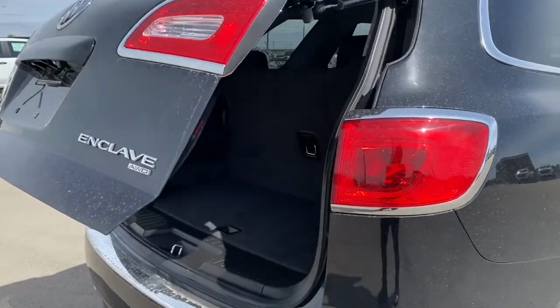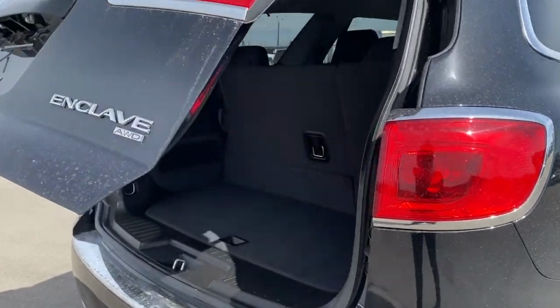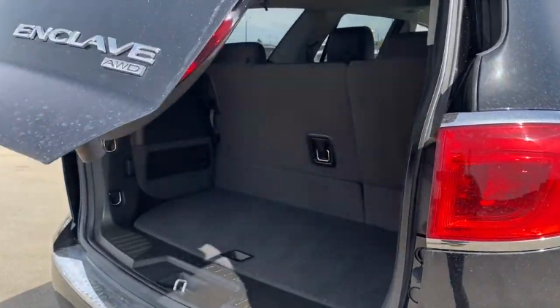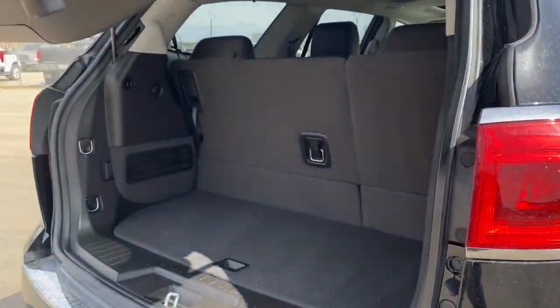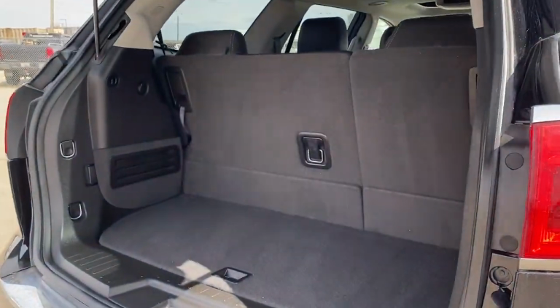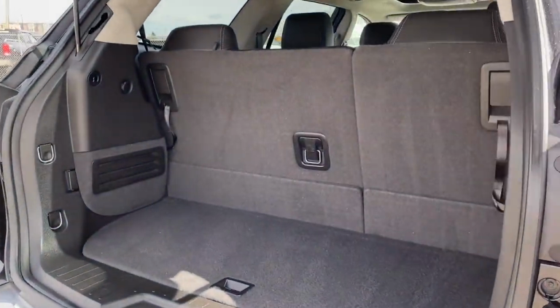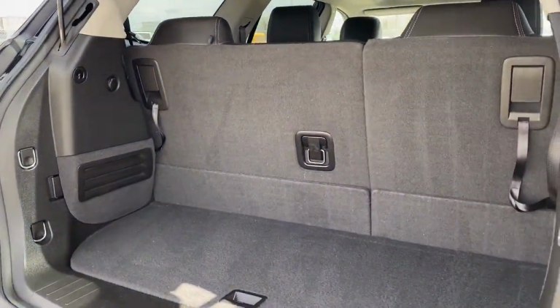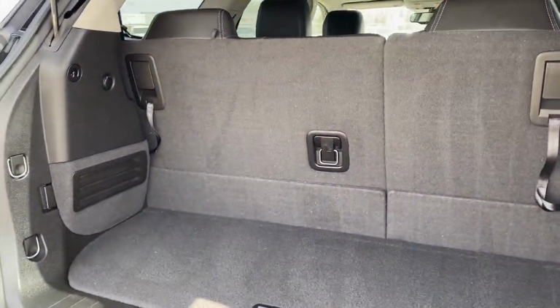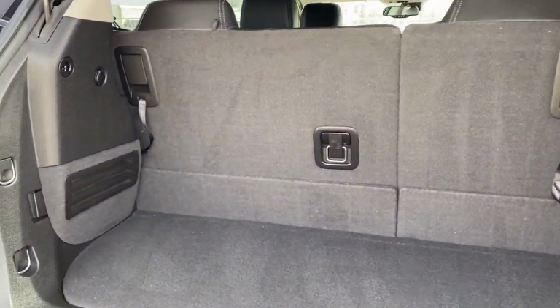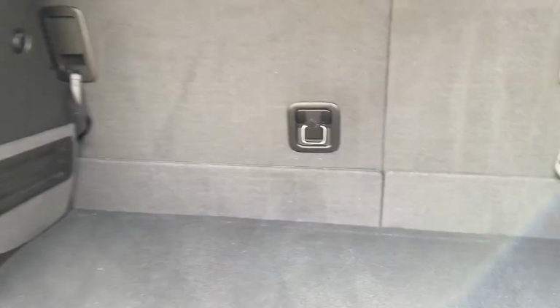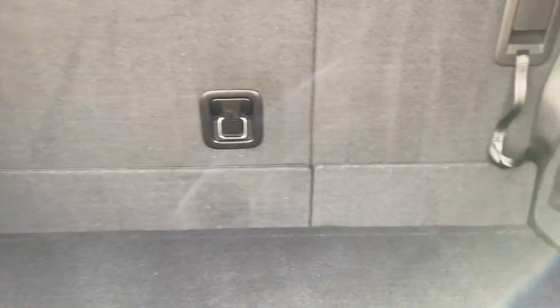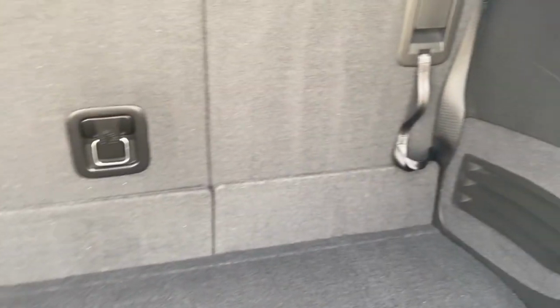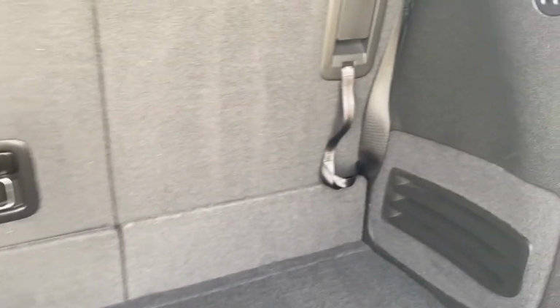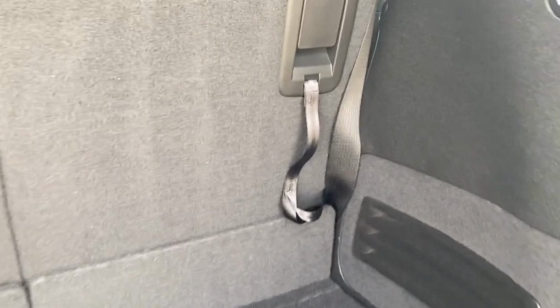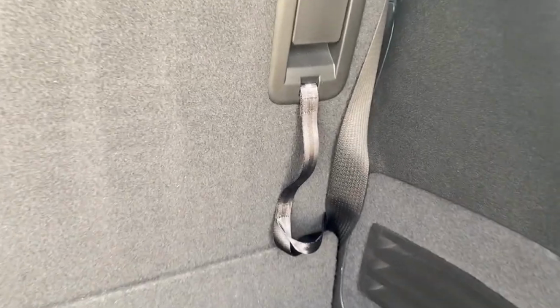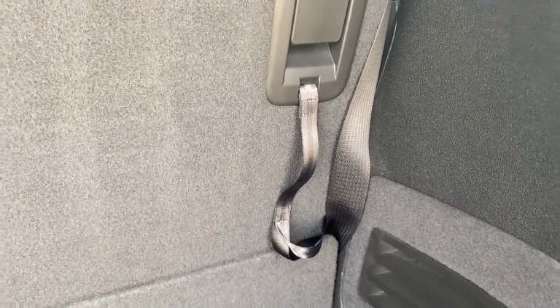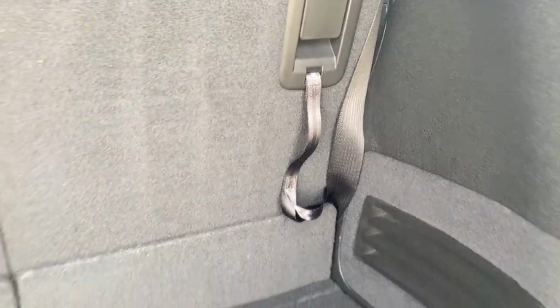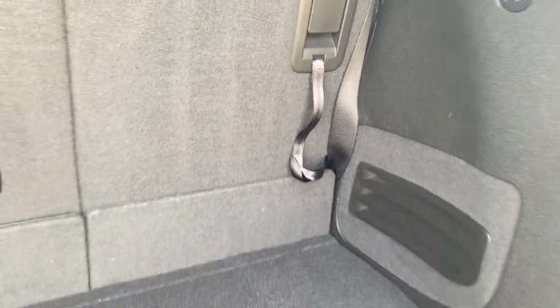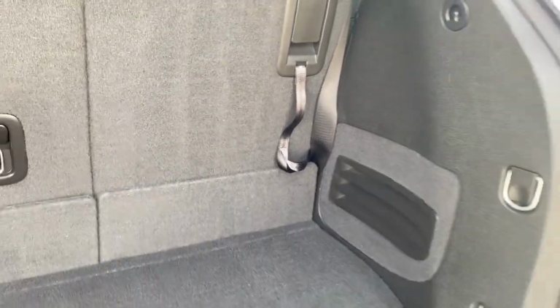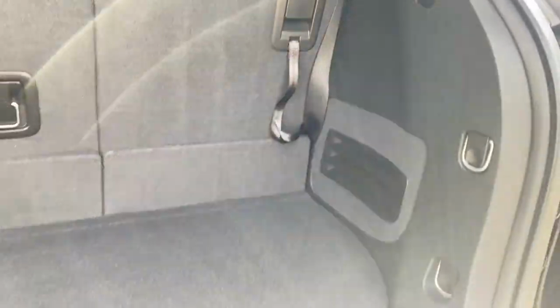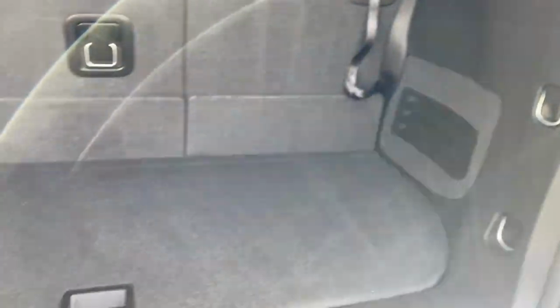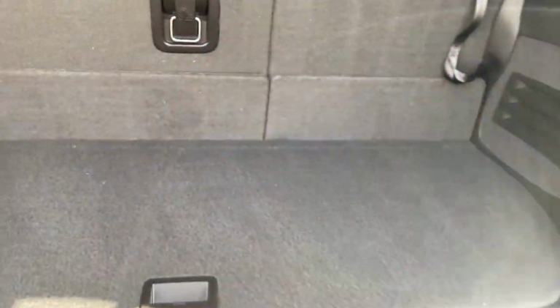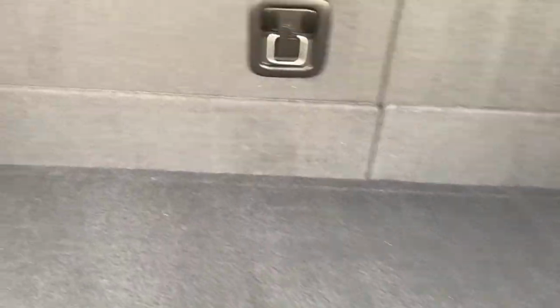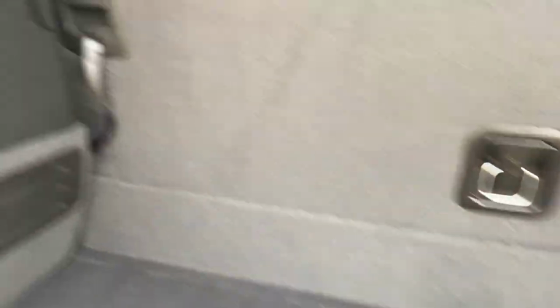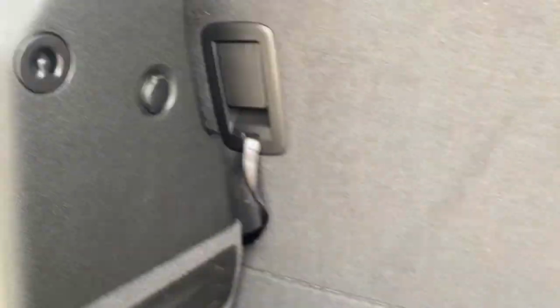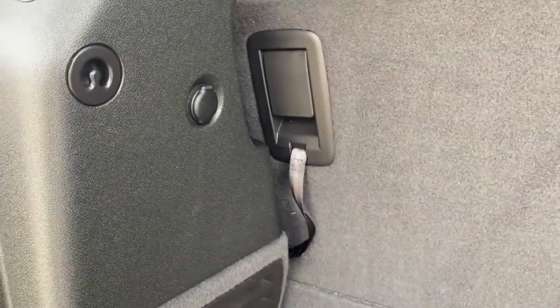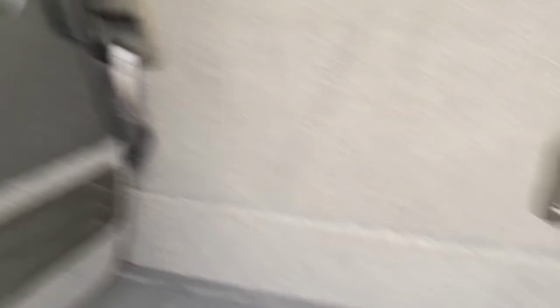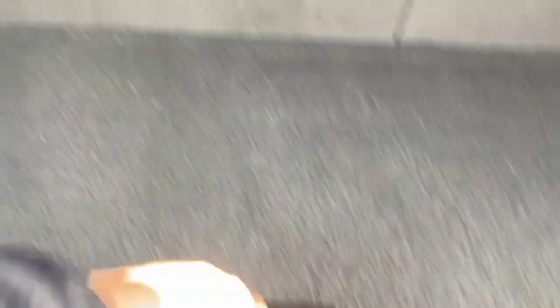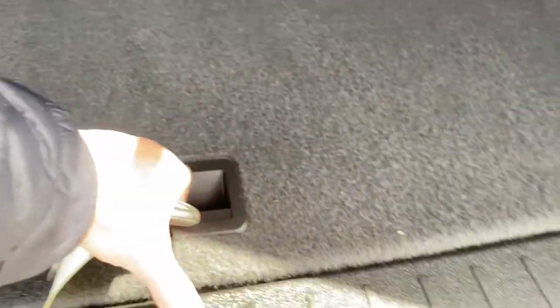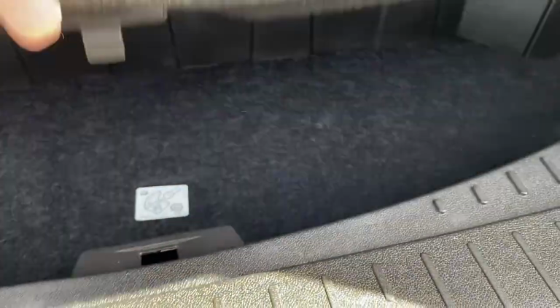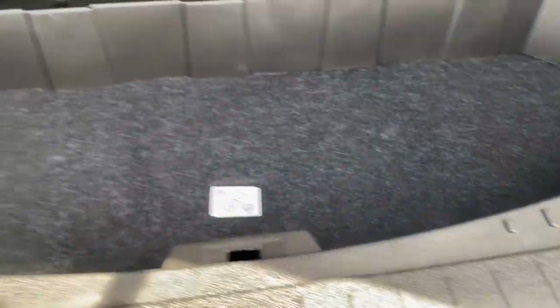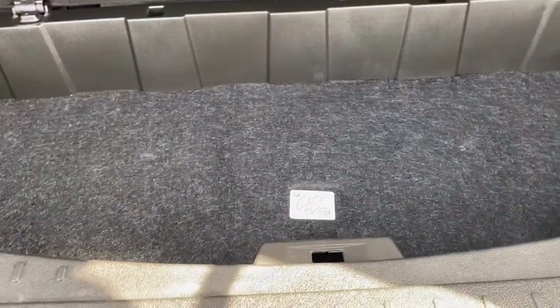In the trunk, we have plenty of cargo storage space, cargo hooks, the tethers to fold those third row seats down, and a power plug-in with a storage compartment down below.